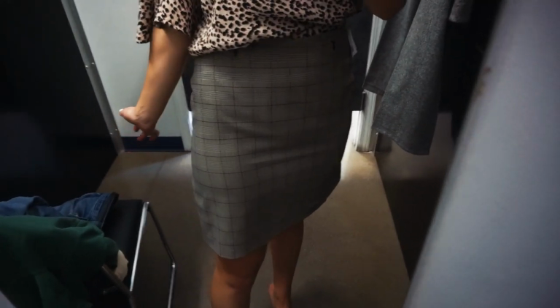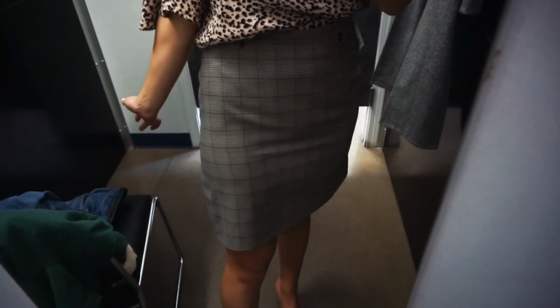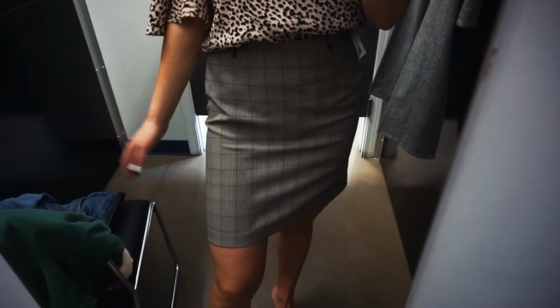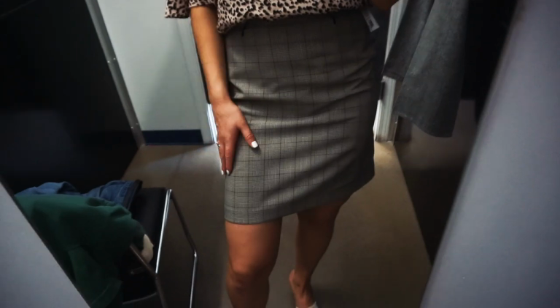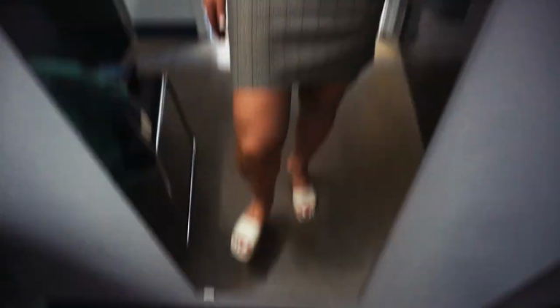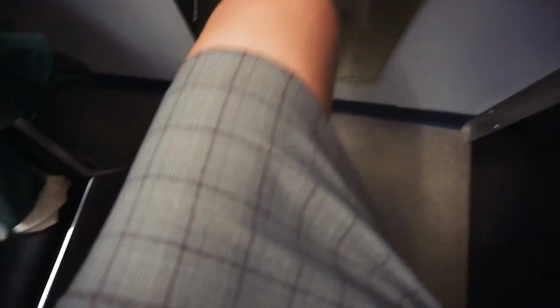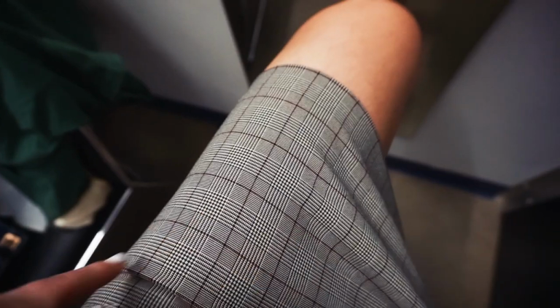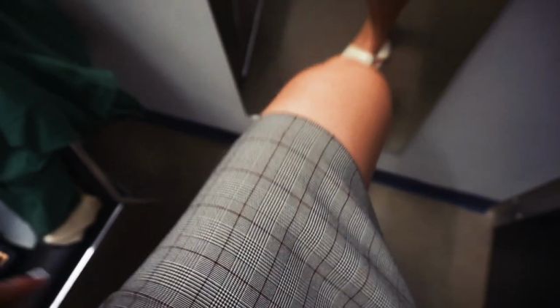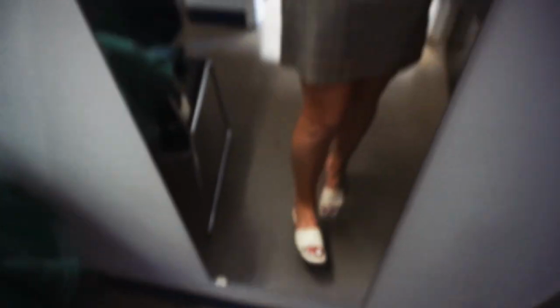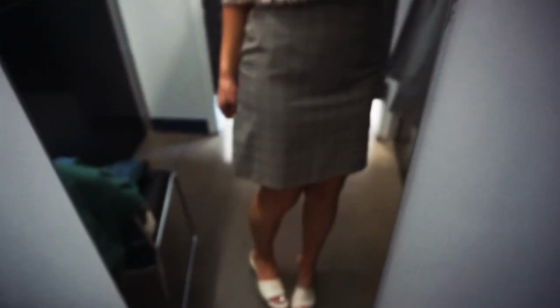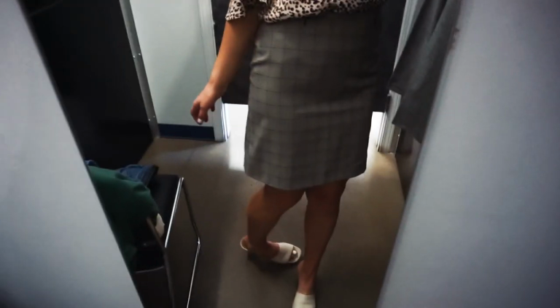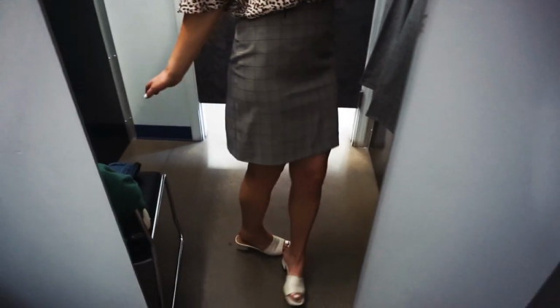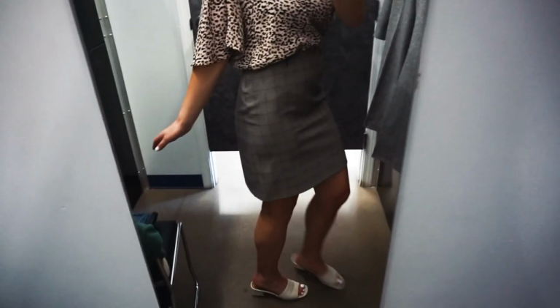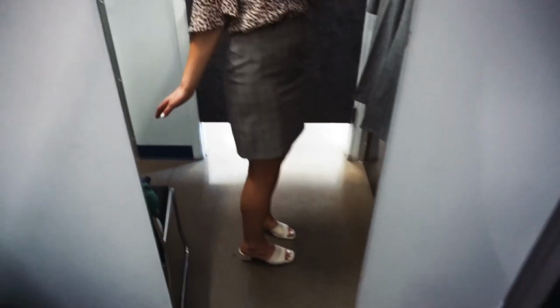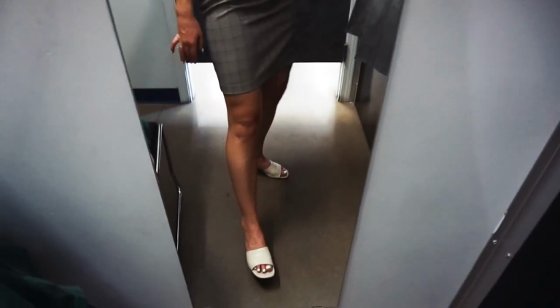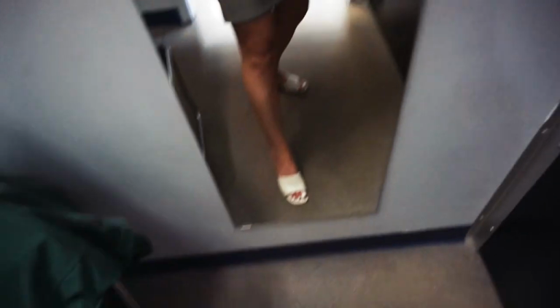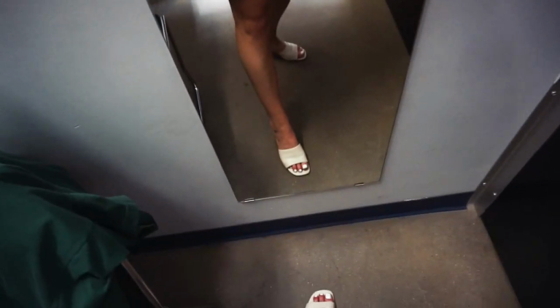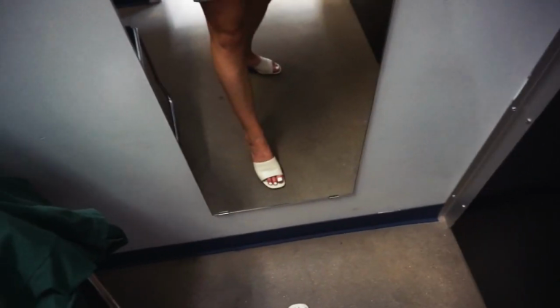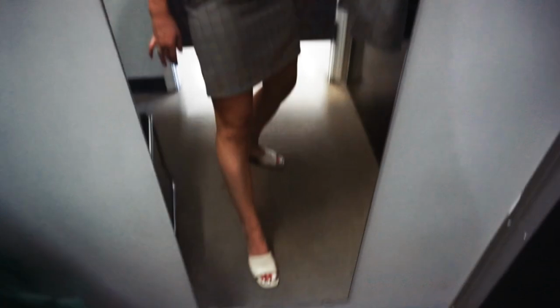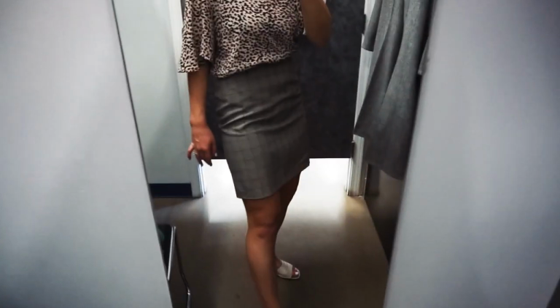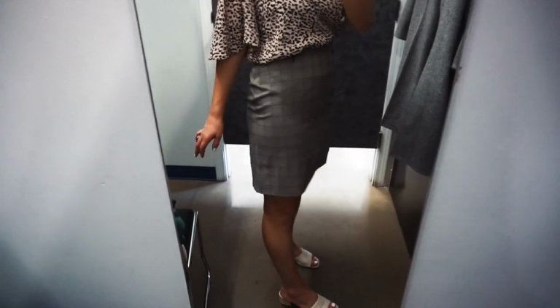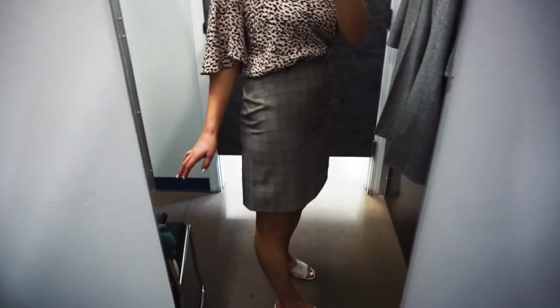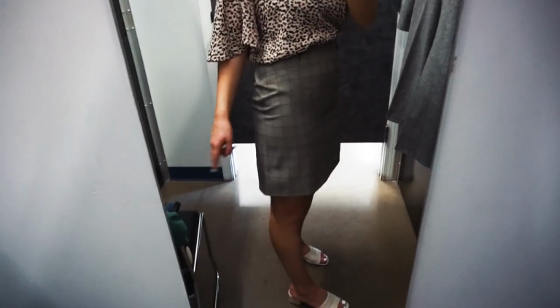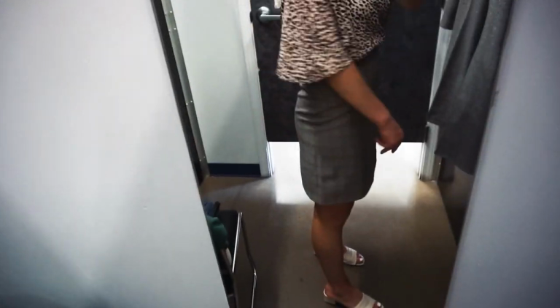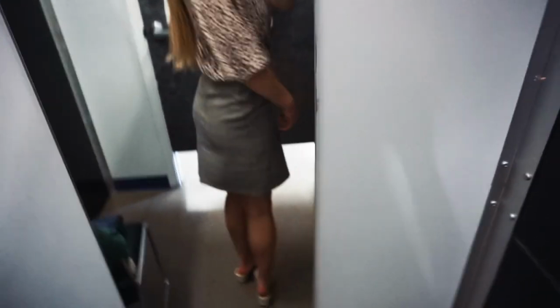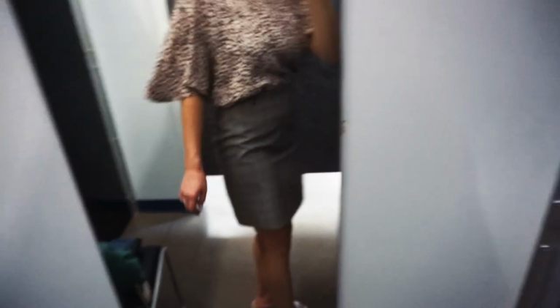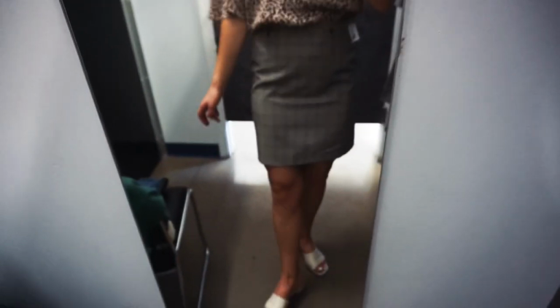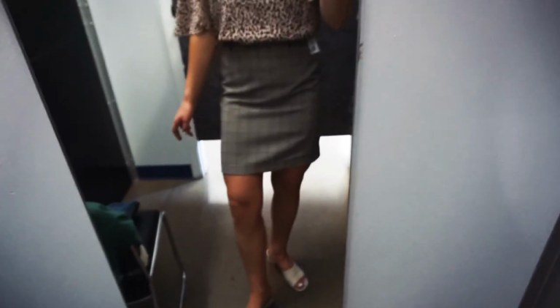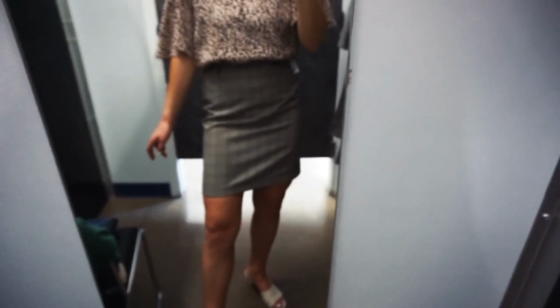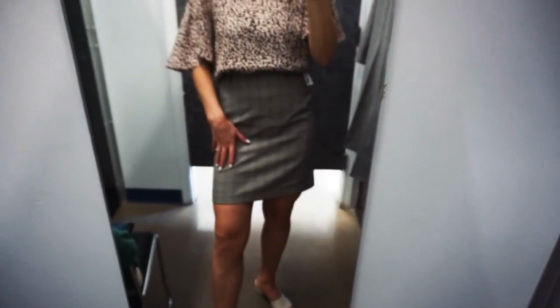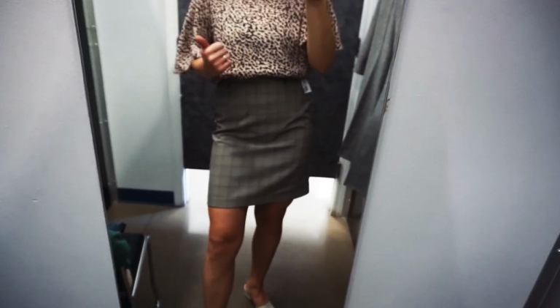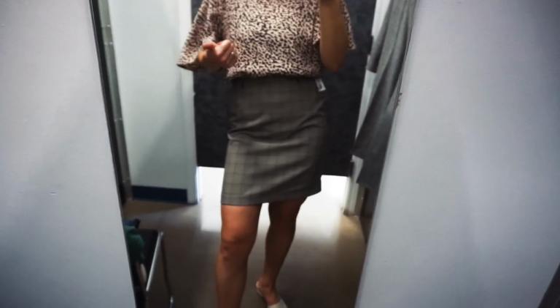Next thing is this skirt, and I absolutely love it — adorable print, it just fits really nicely. I think it'd even look cute with these shoes. Definitely not this top, but I think this is a definite yes.